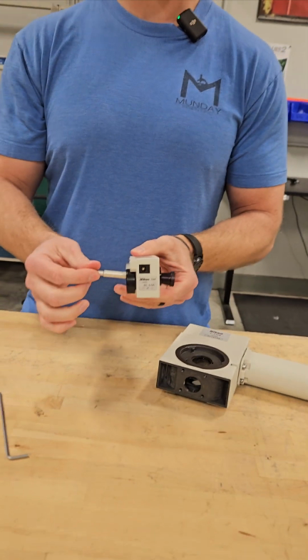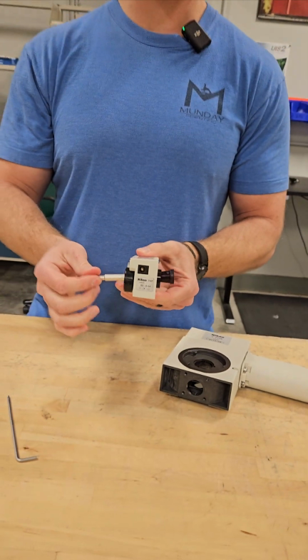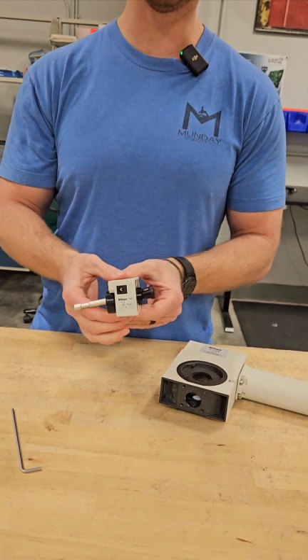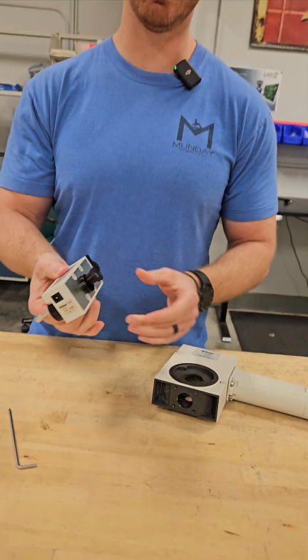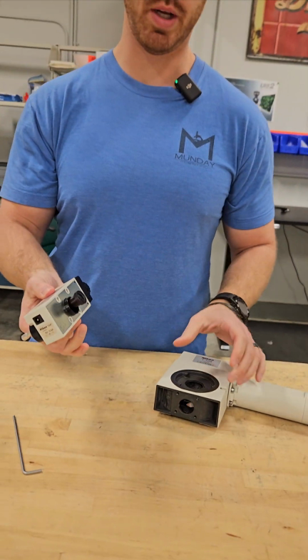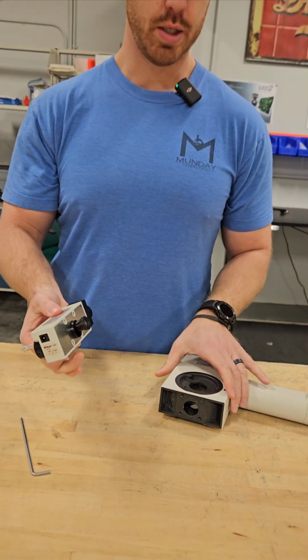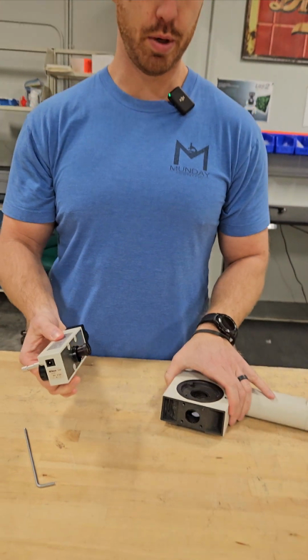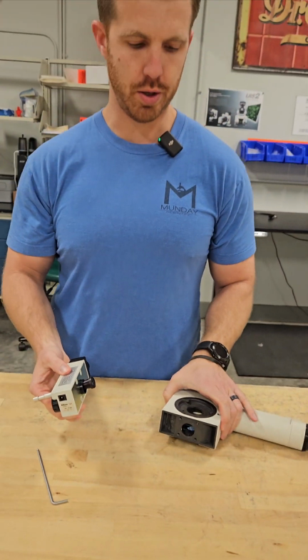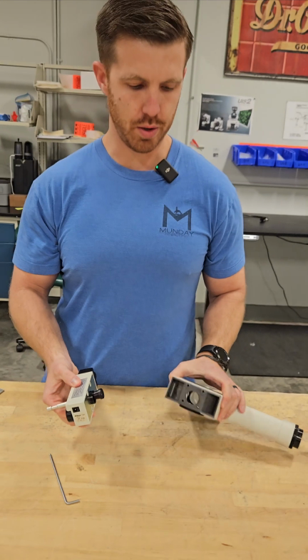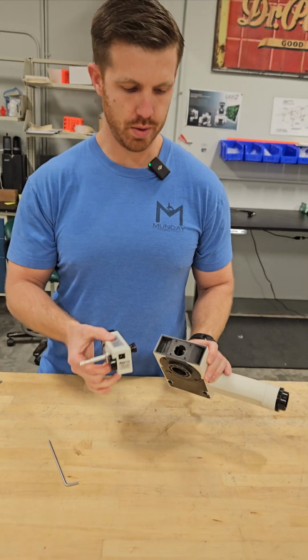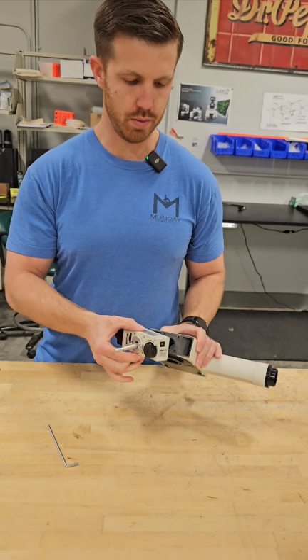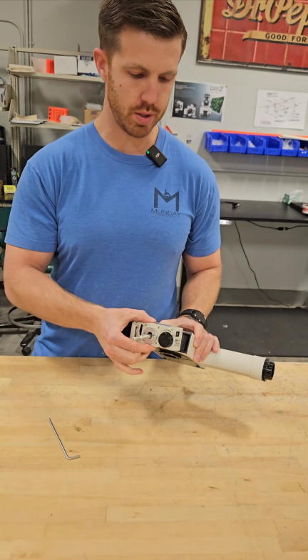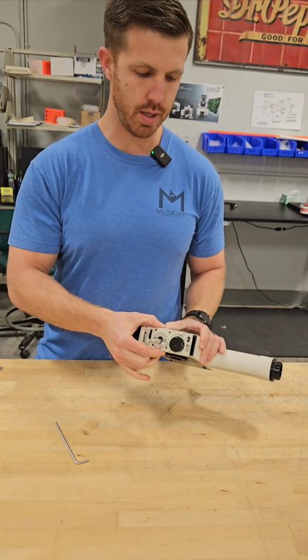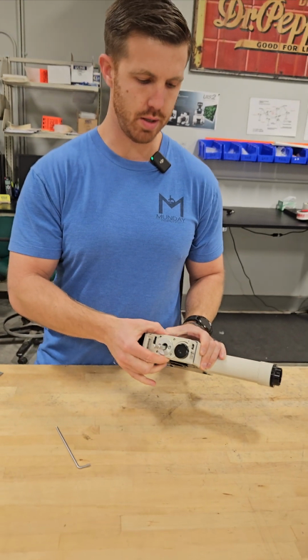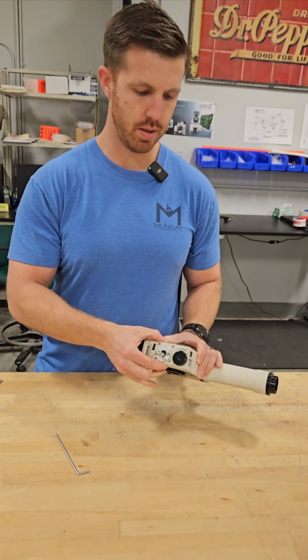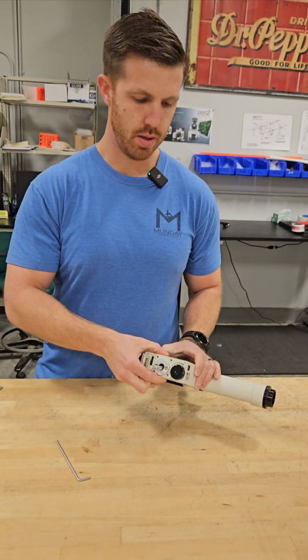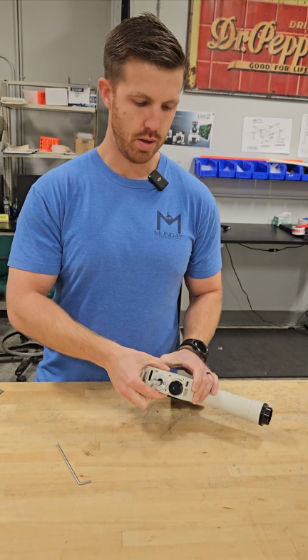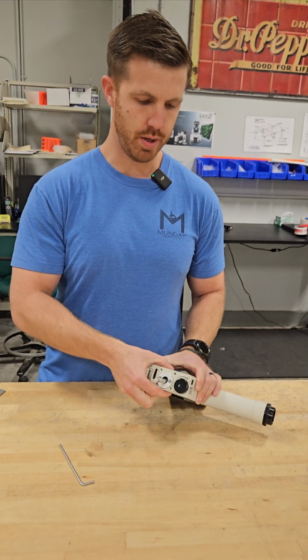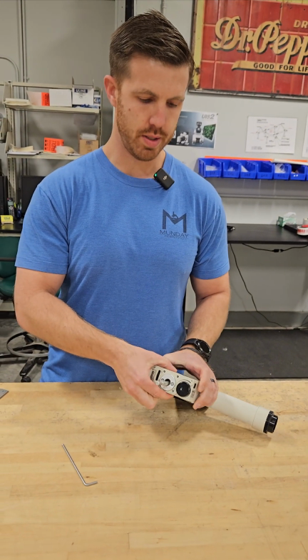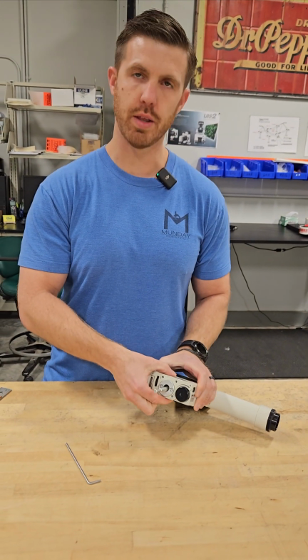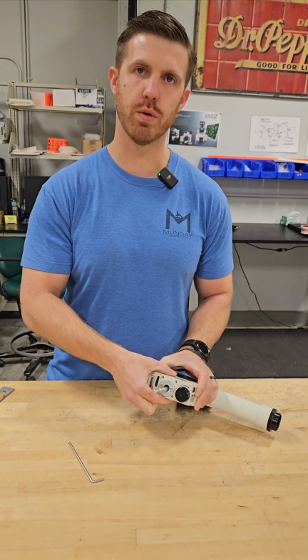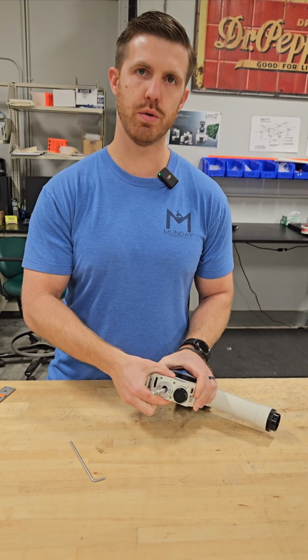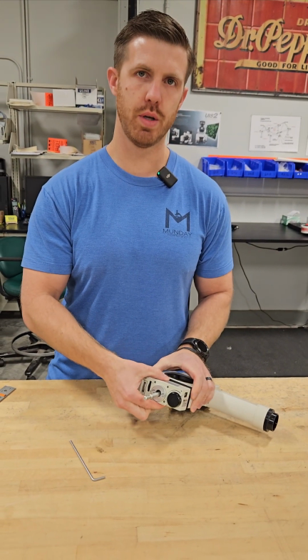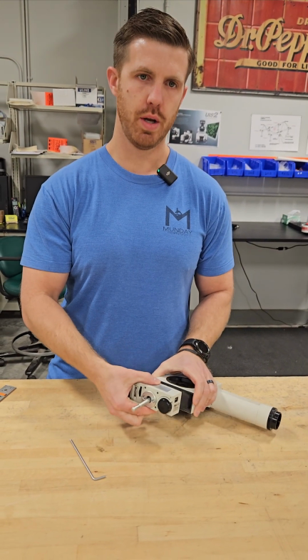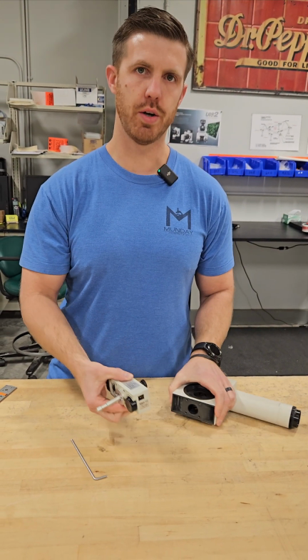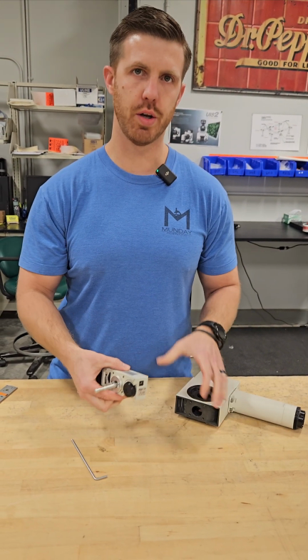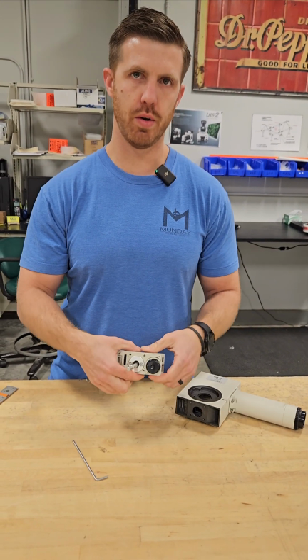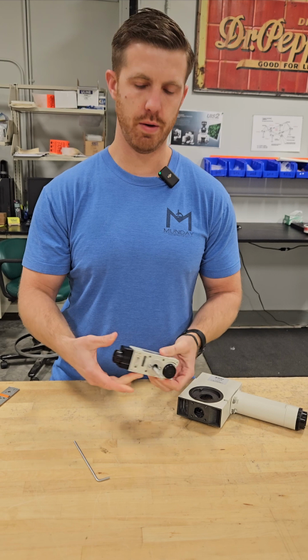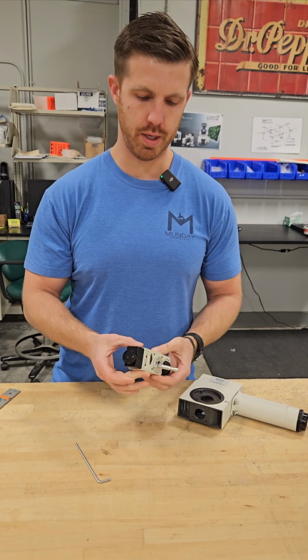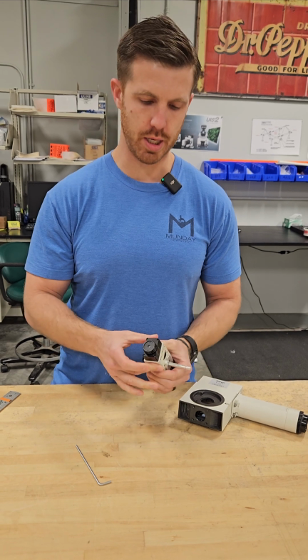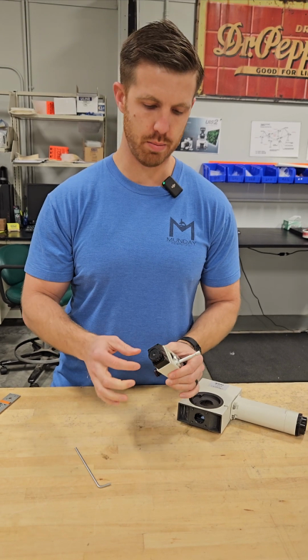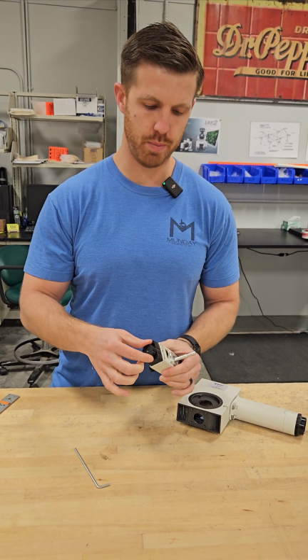There's the pointer assembly. To put it in your other one, you would just slide it in the hole there and tighten the four screws and you're good to go.